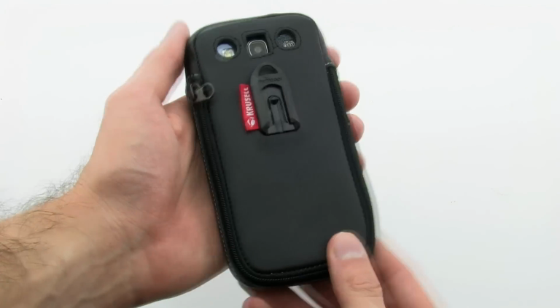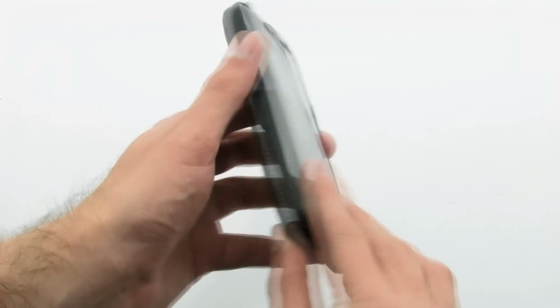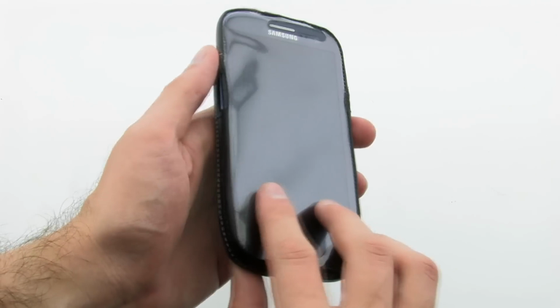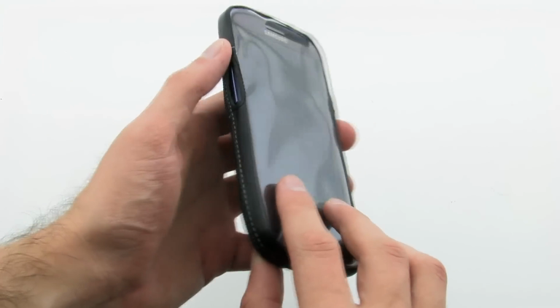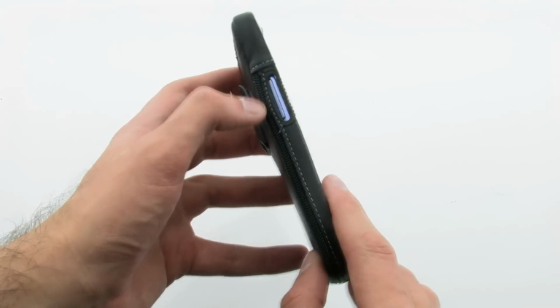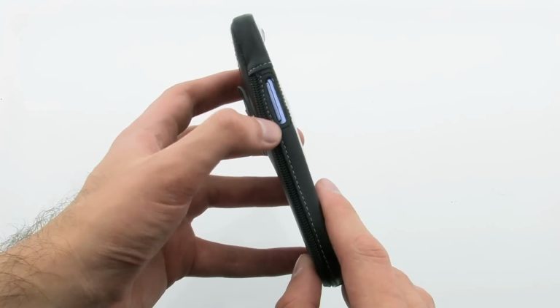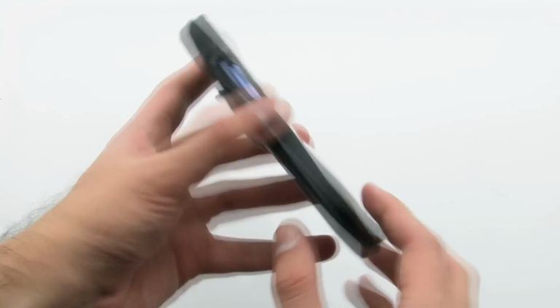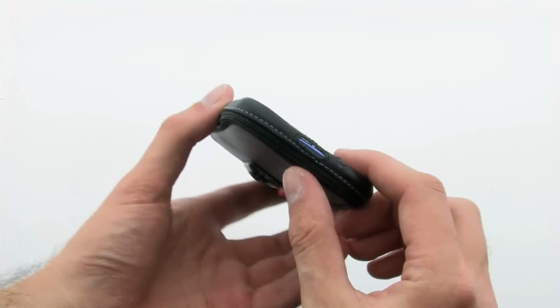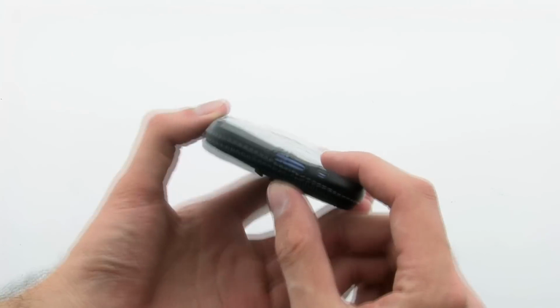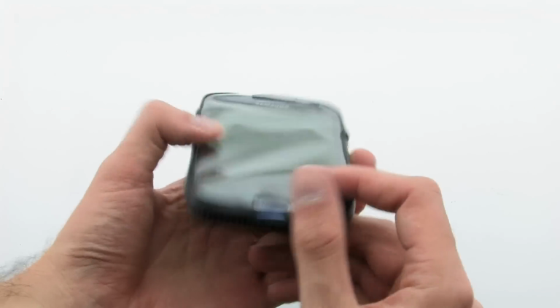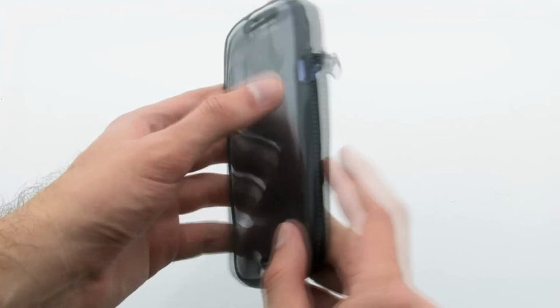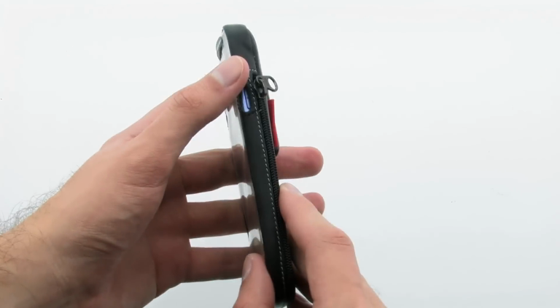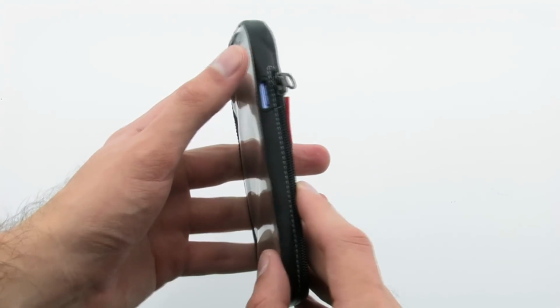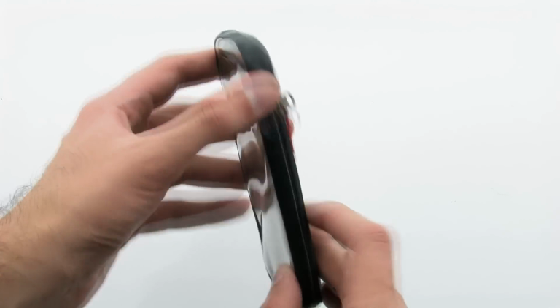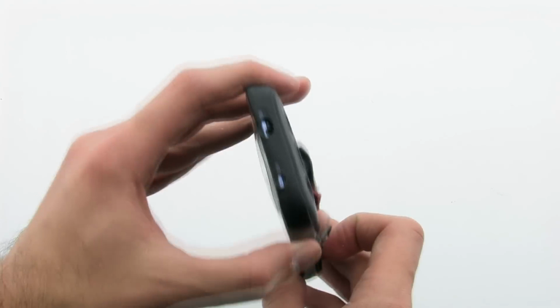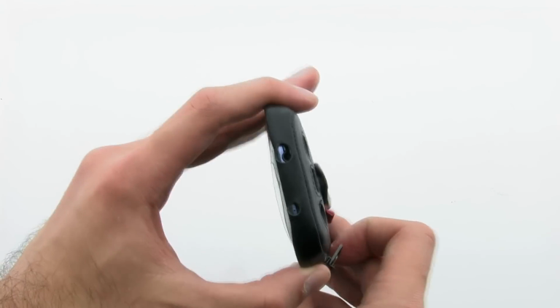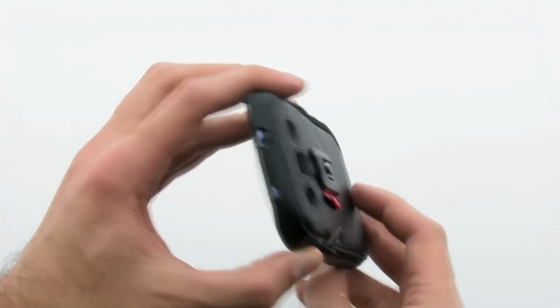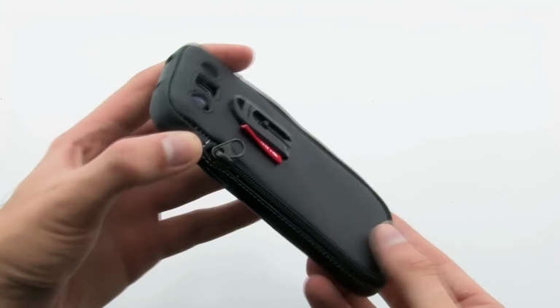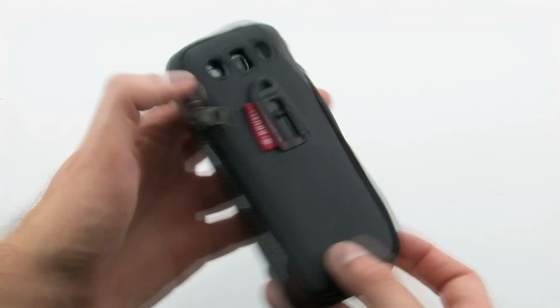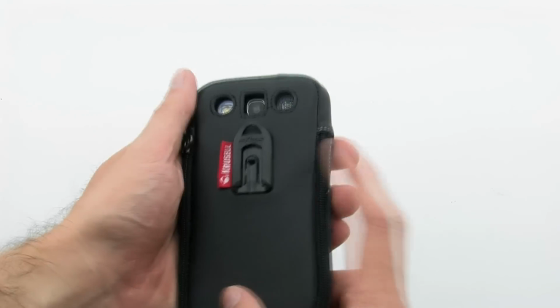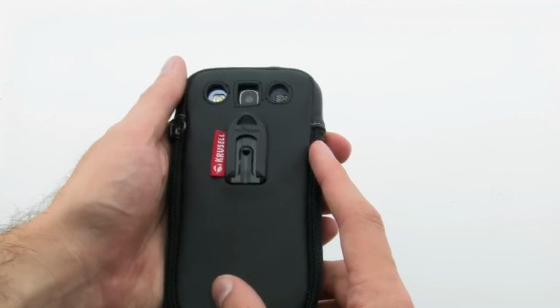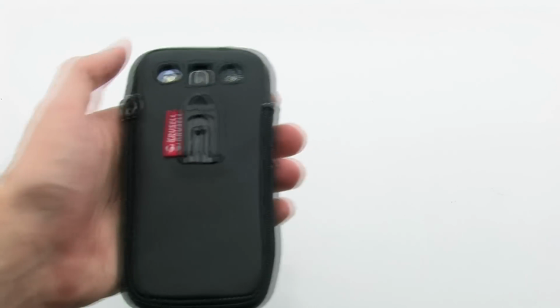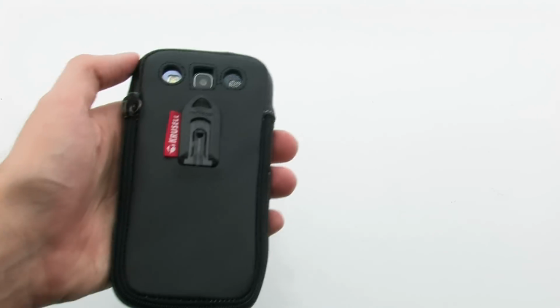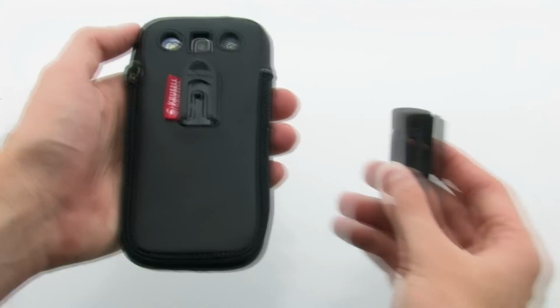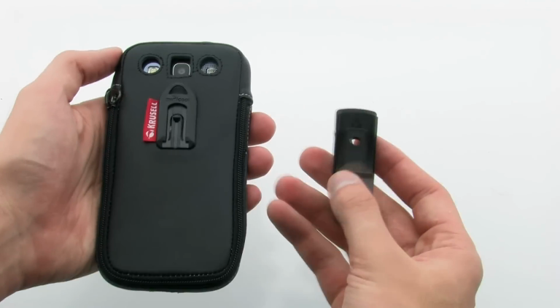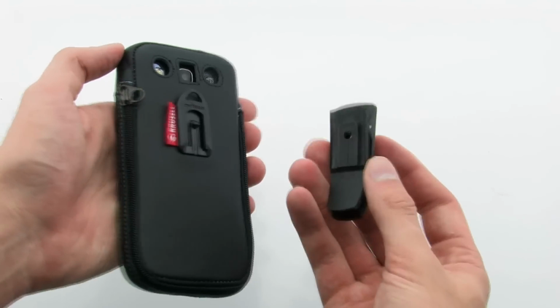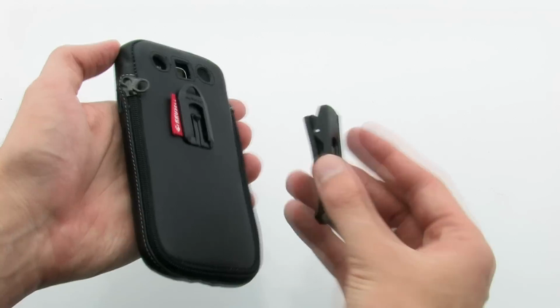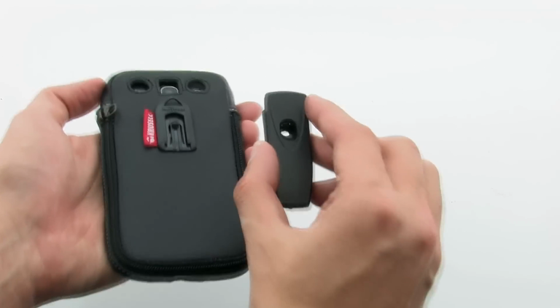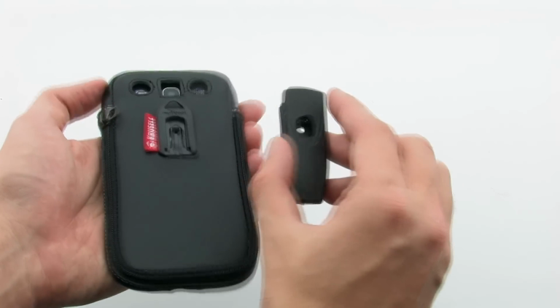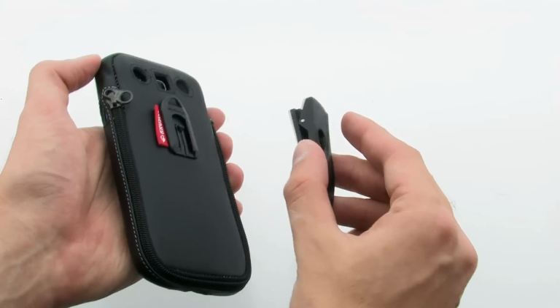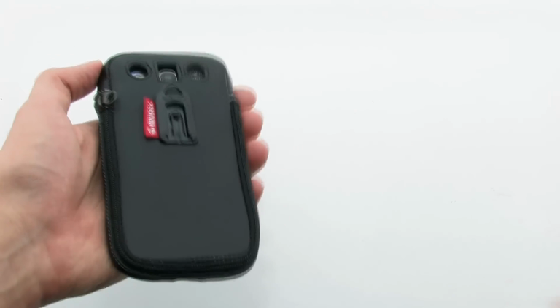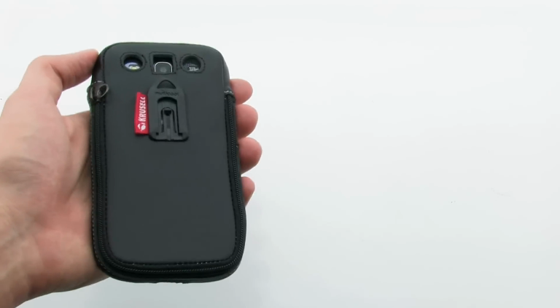The Classic Case provides the protection you need, while allowing you to access every feature and use the device on a holster. The Crucial Classic Leather Case for the Samsung Galaxy S3.